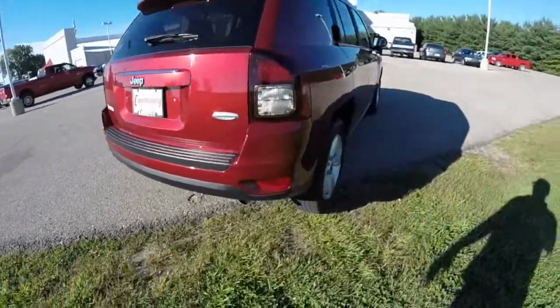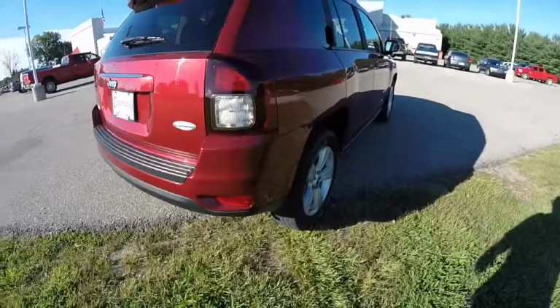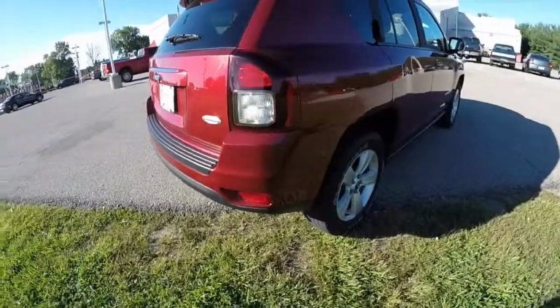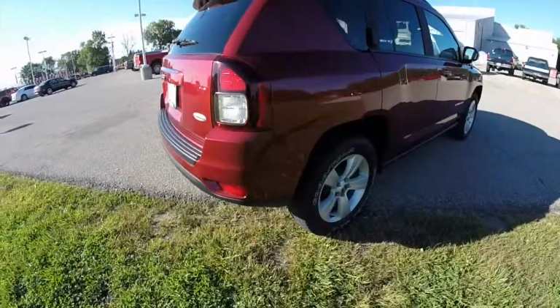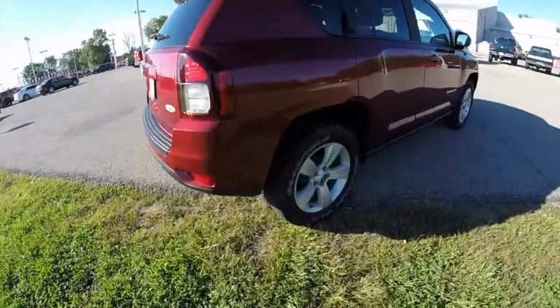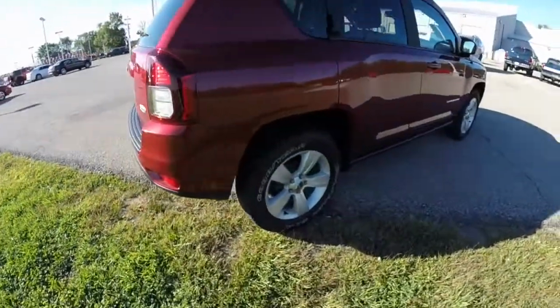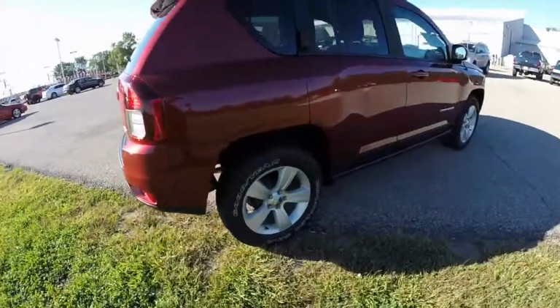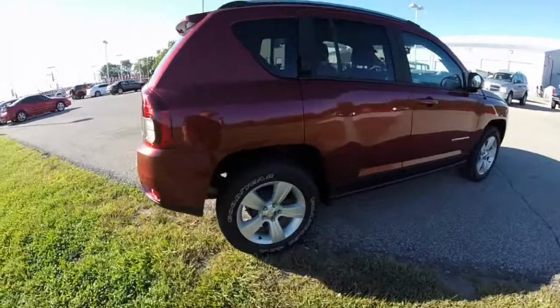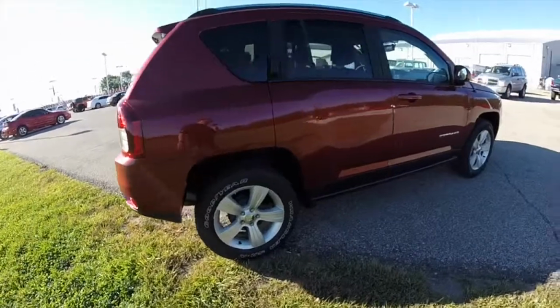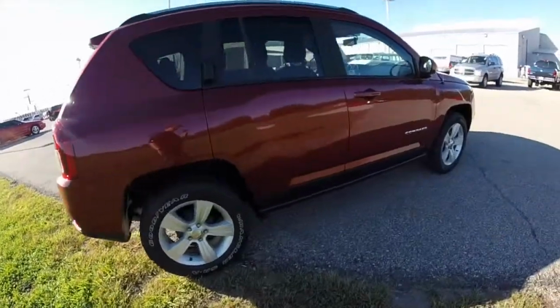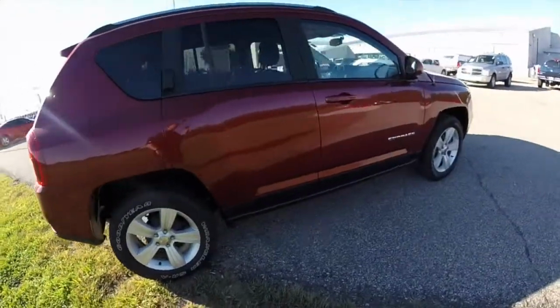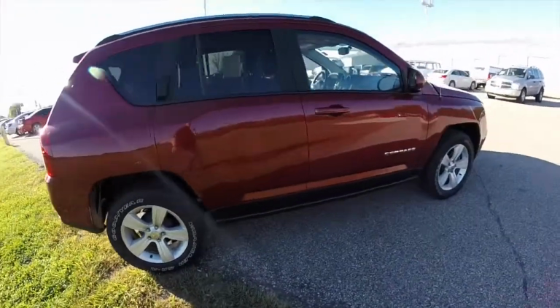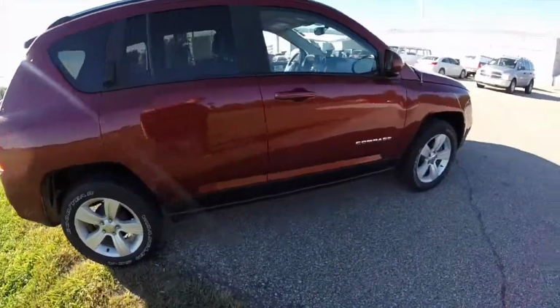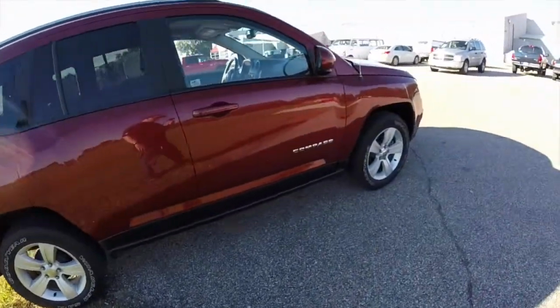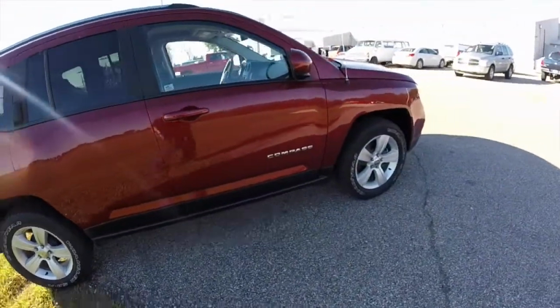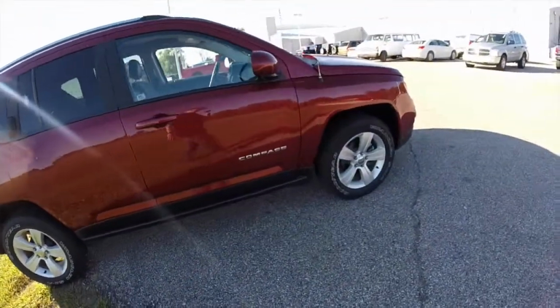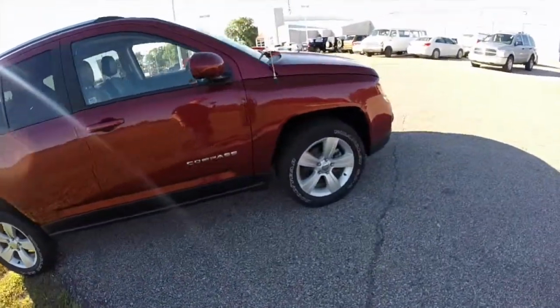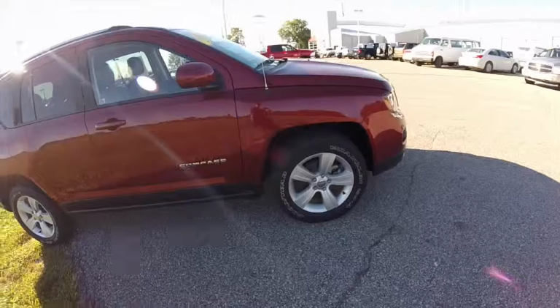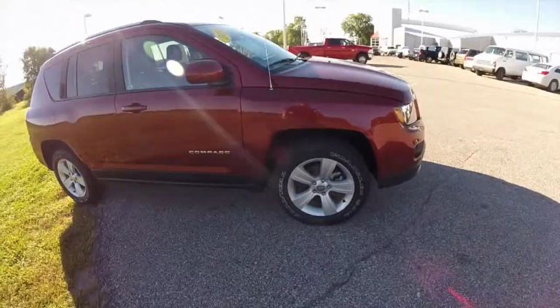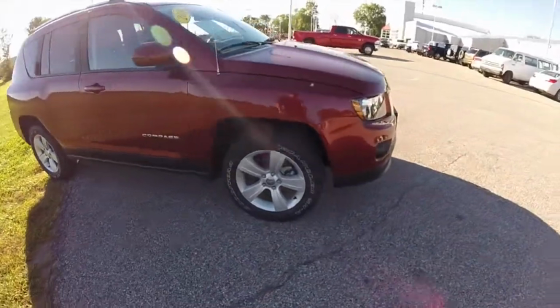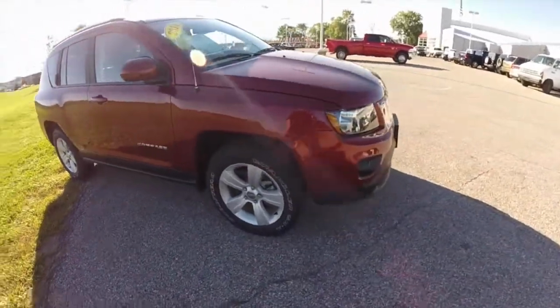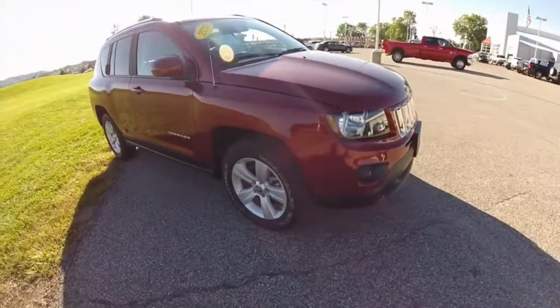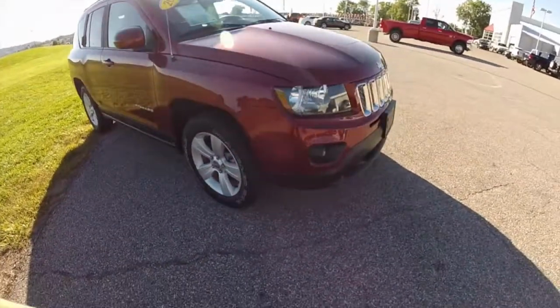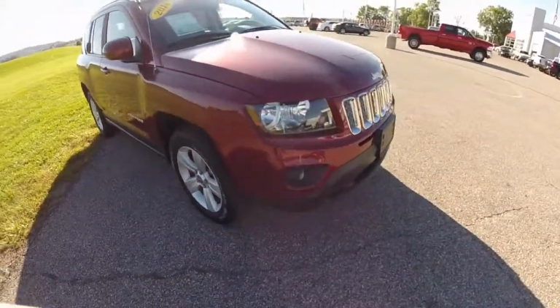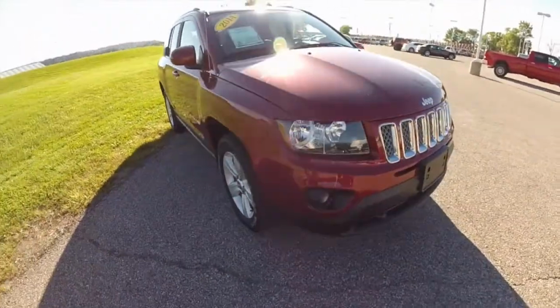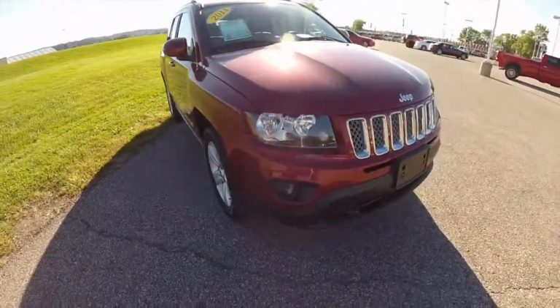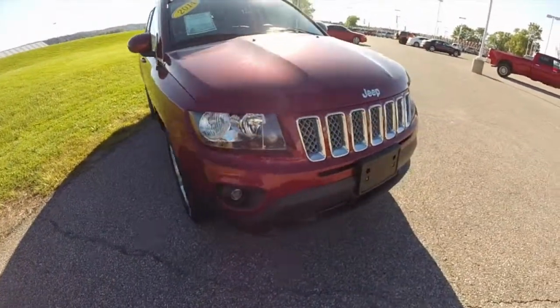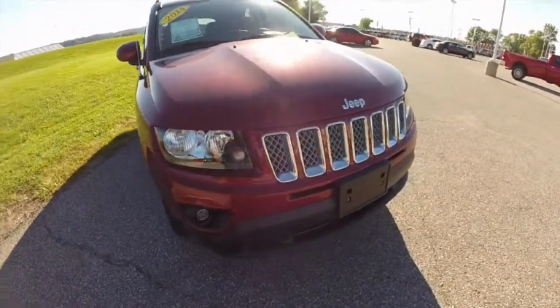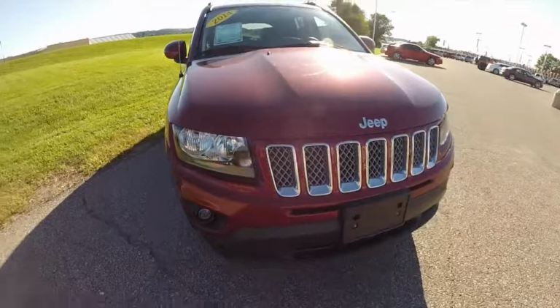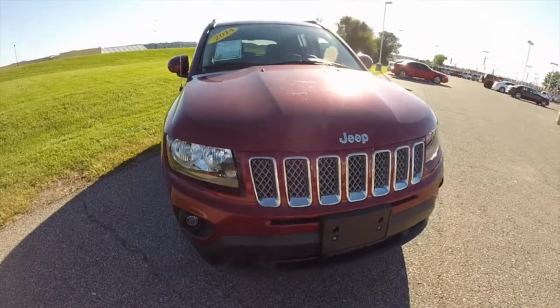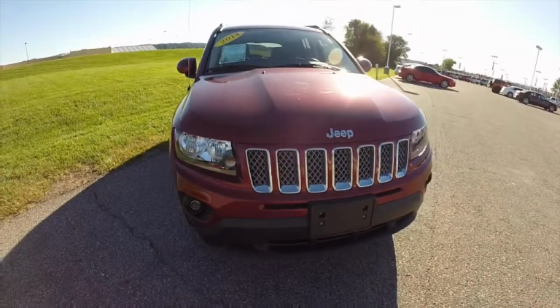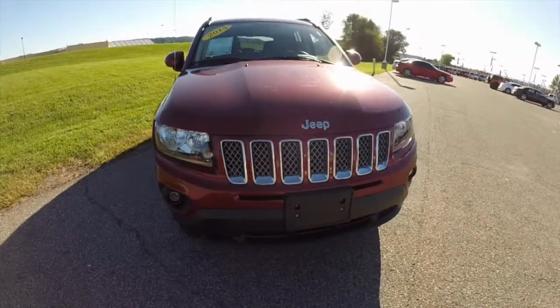It does have the 17 inch aluminum wheels, blacked out headlamps, and the chrome and satin silver finish grill.